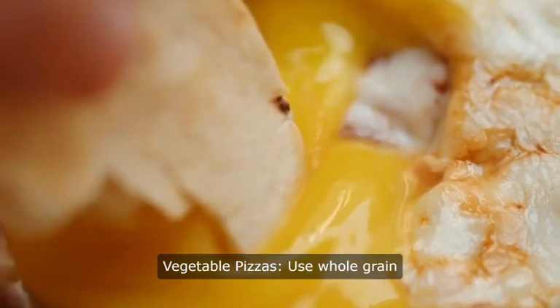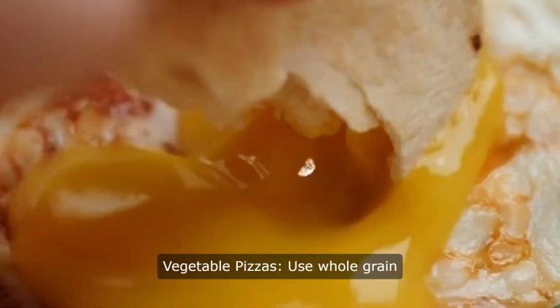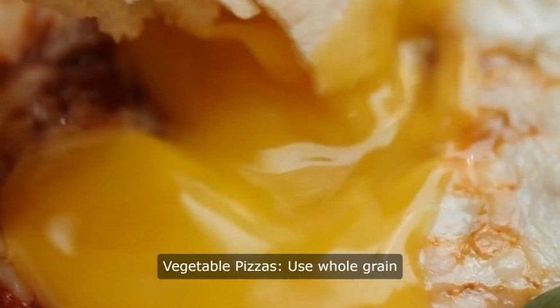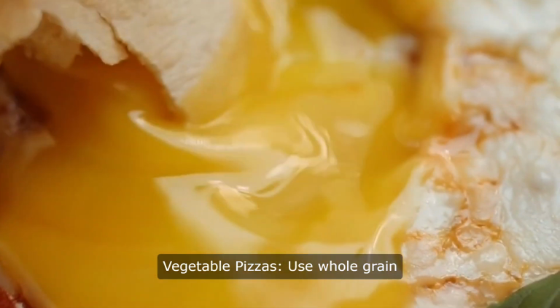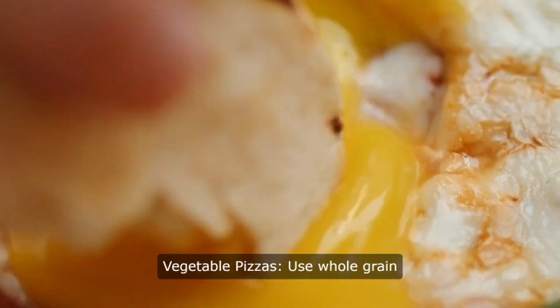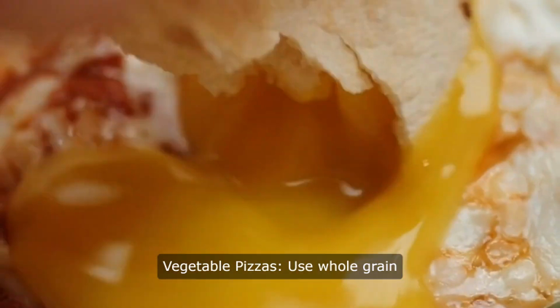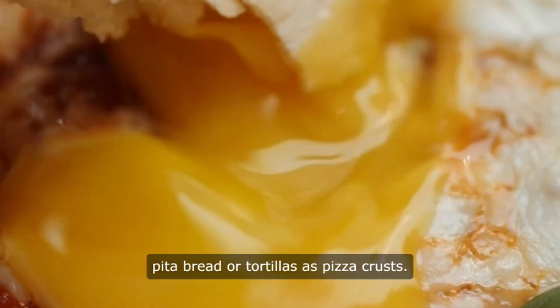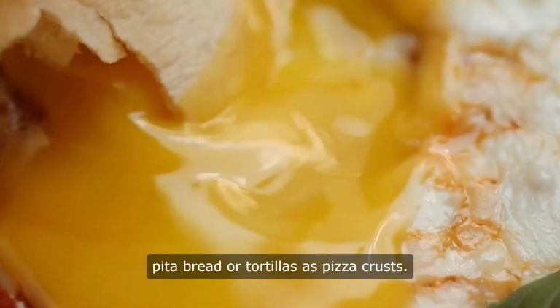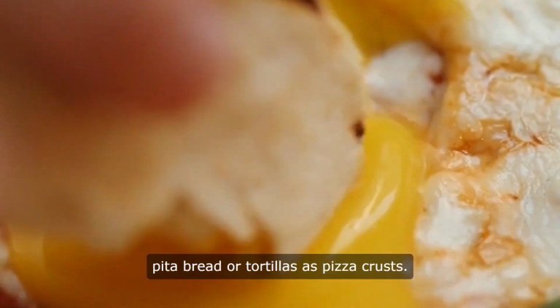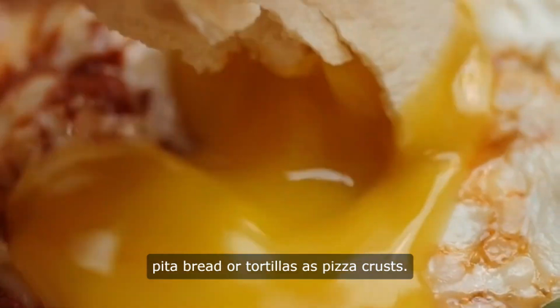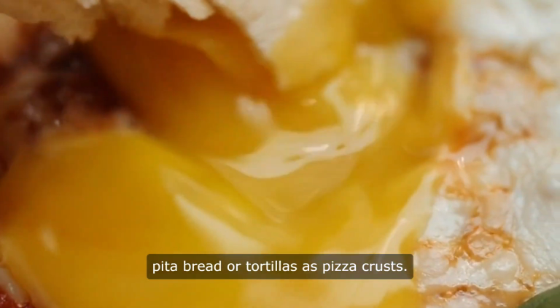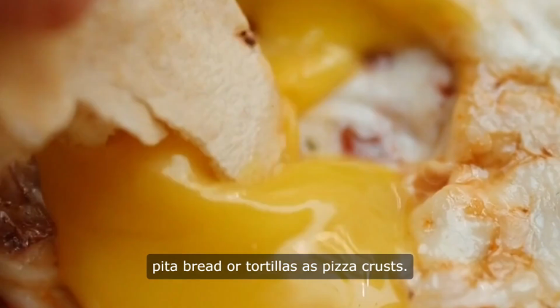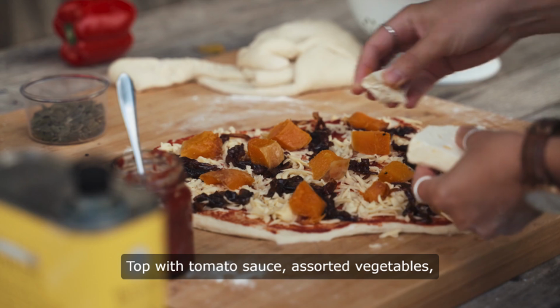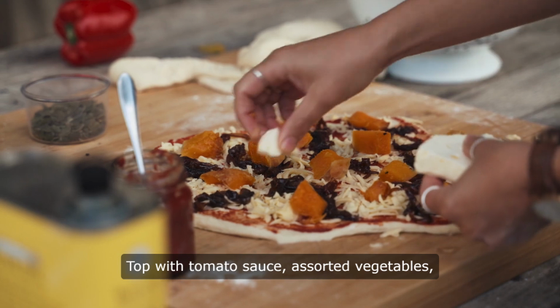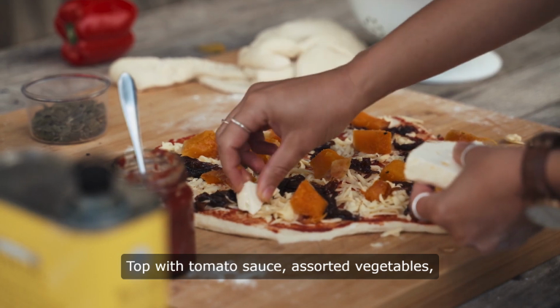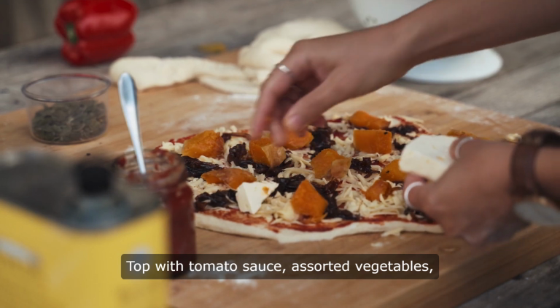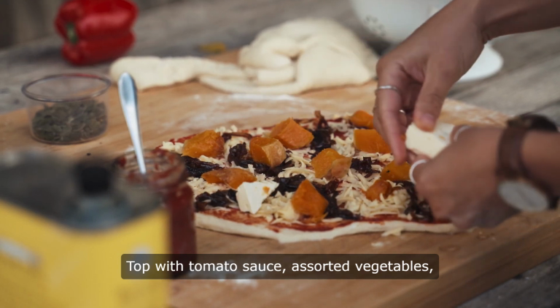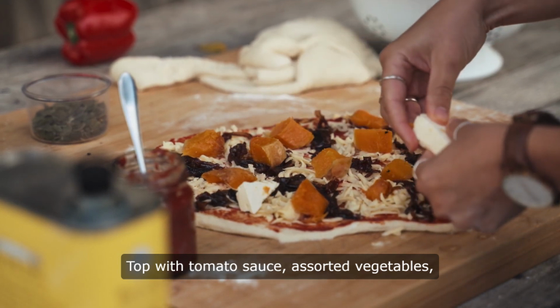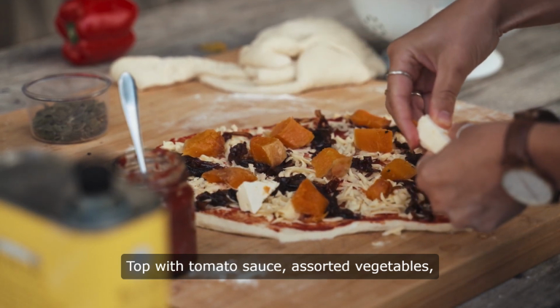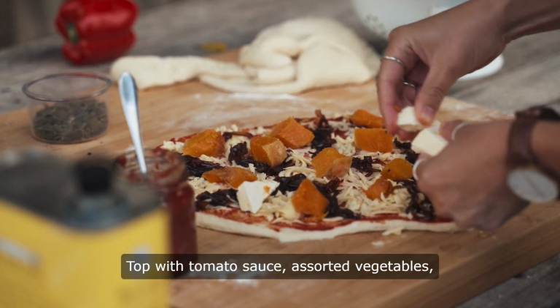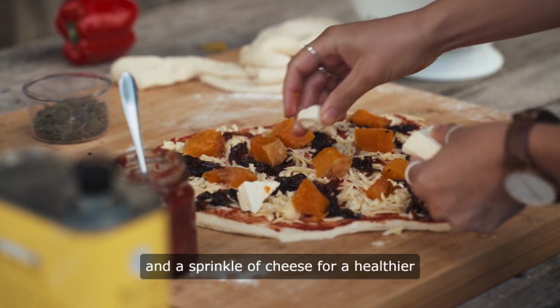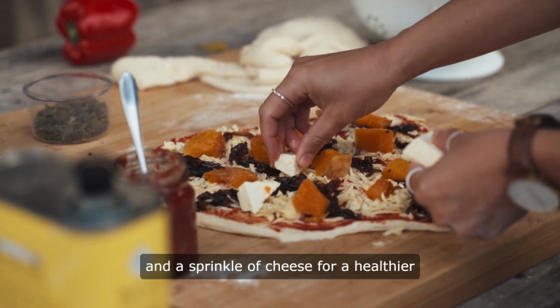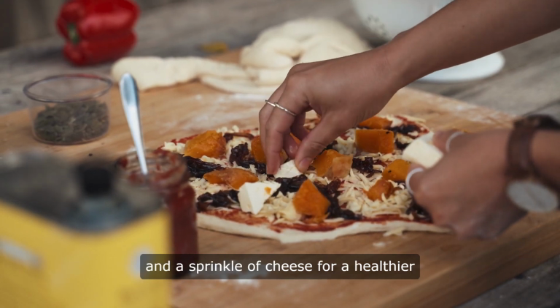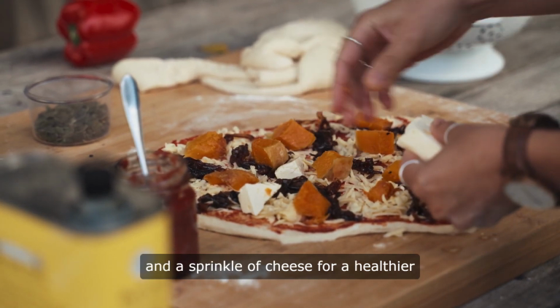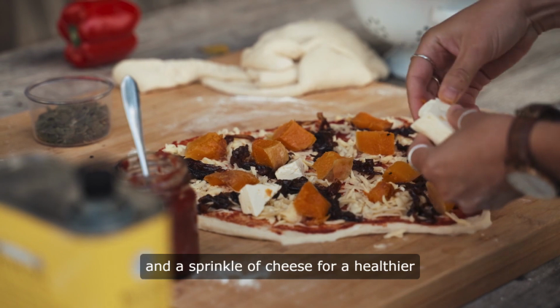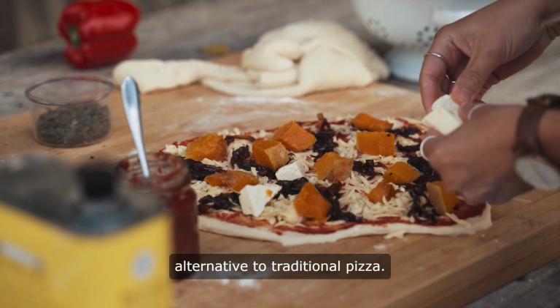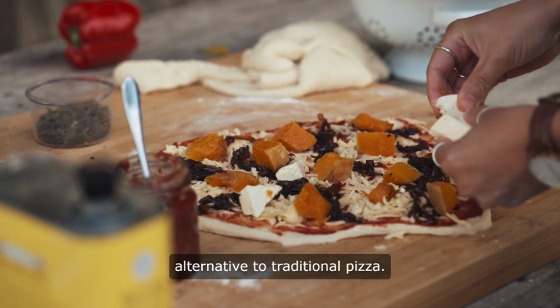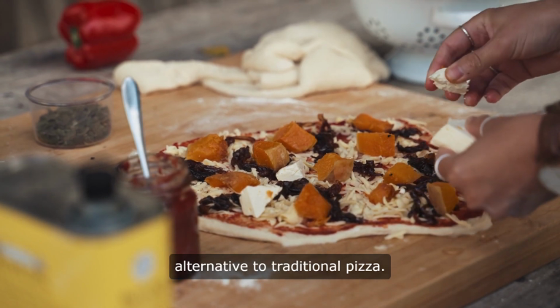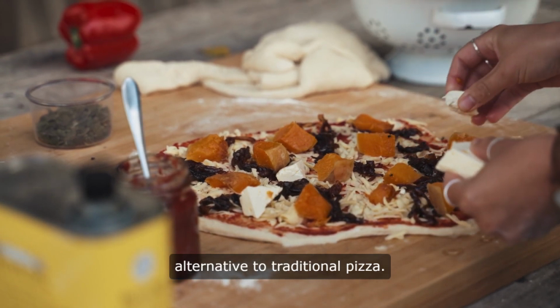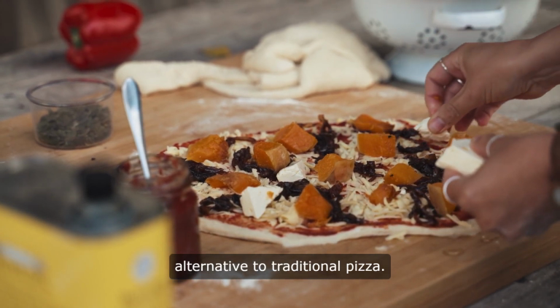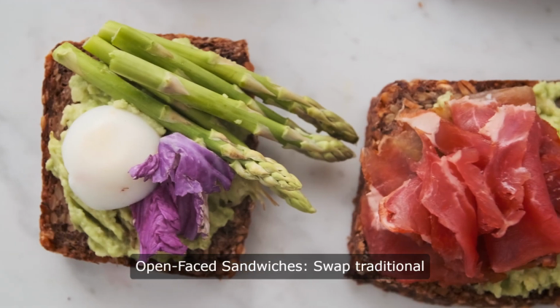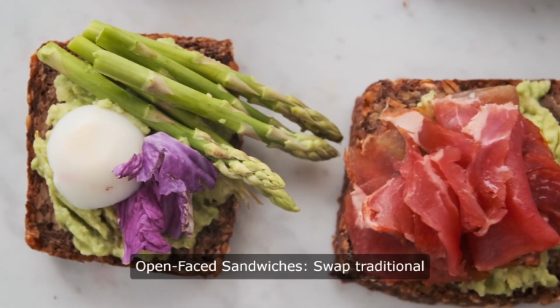Vegetable pizzas. Use whole-grain pita bread or tortillas as pizza crusts. Top with tomato sauce, assorted vegetables, and a sprinkle of cheese for a healthier alternative to traditional pizza.